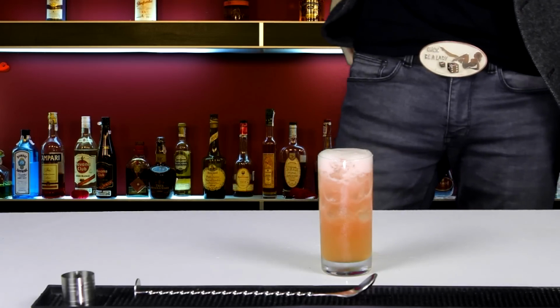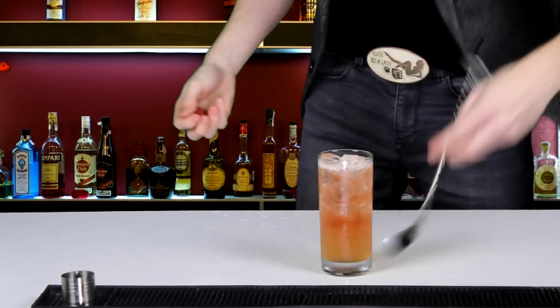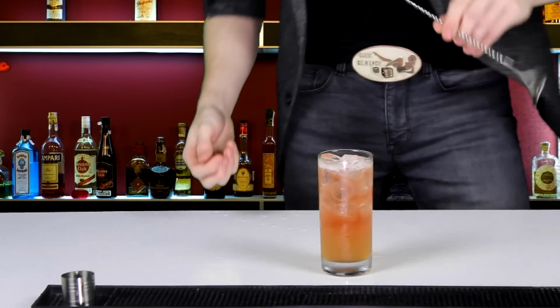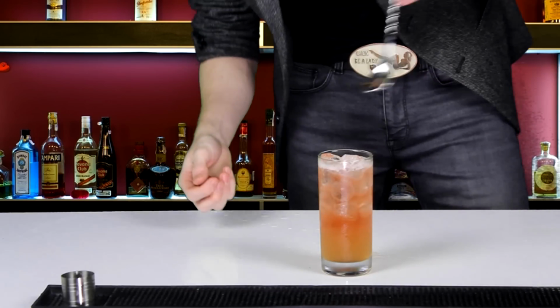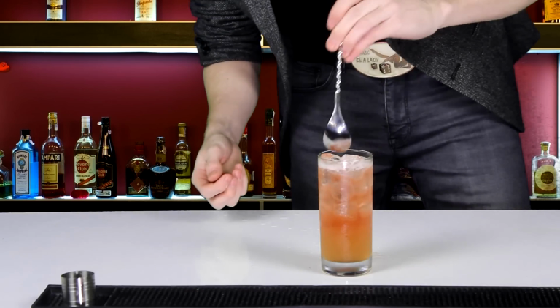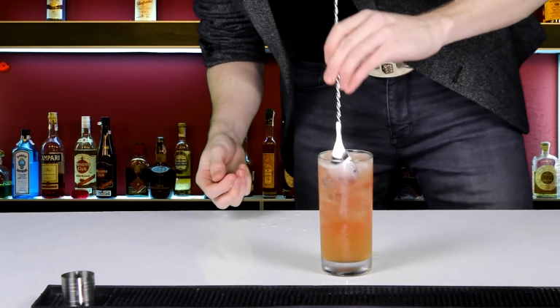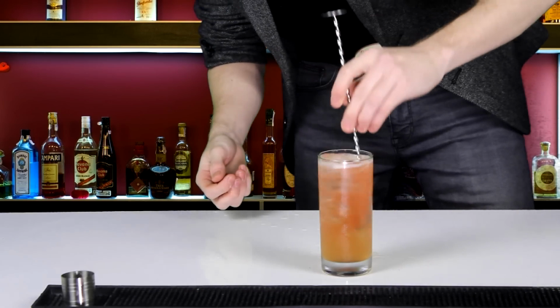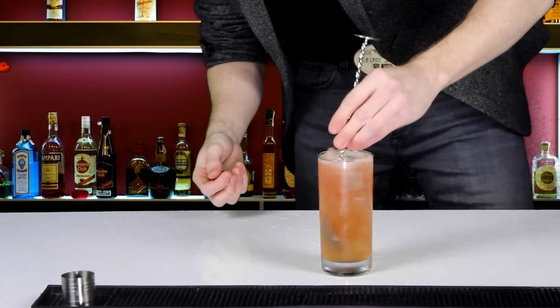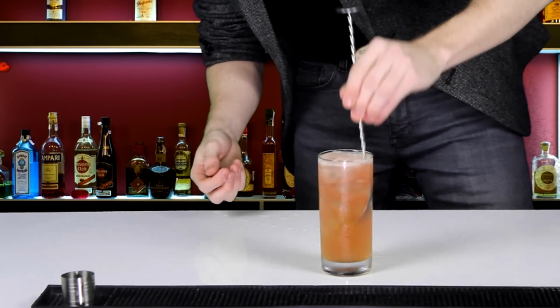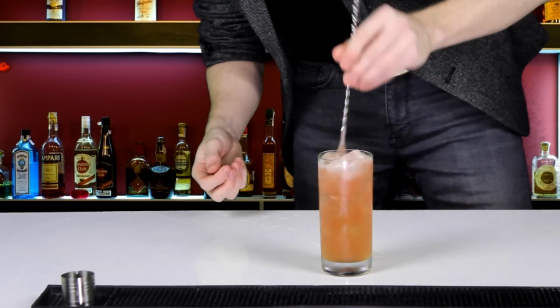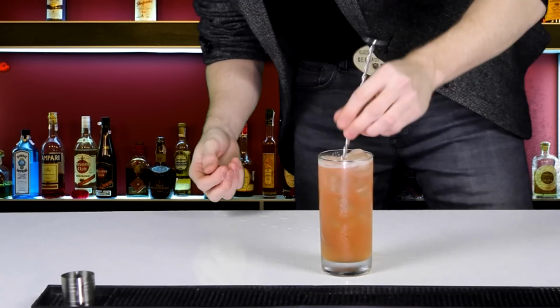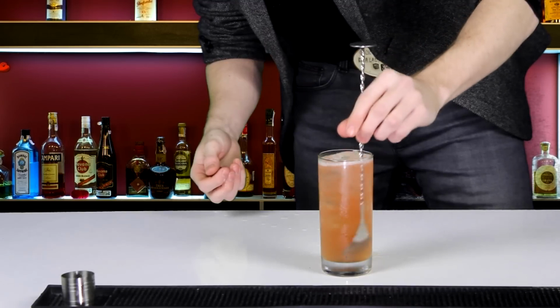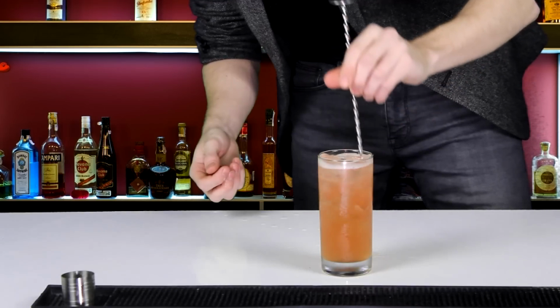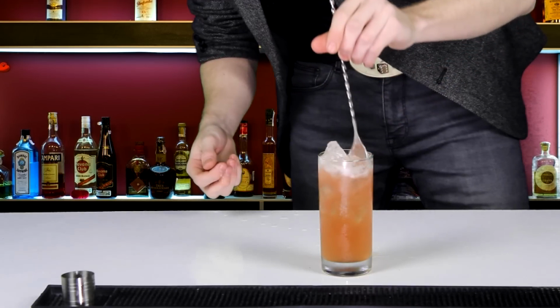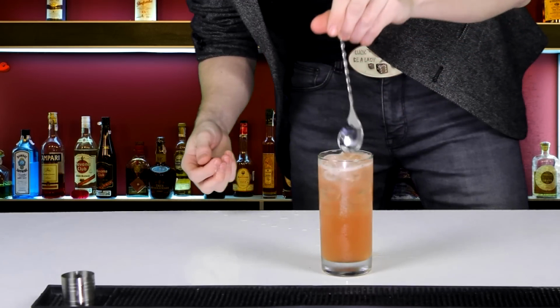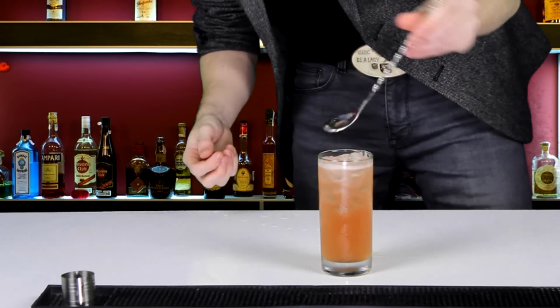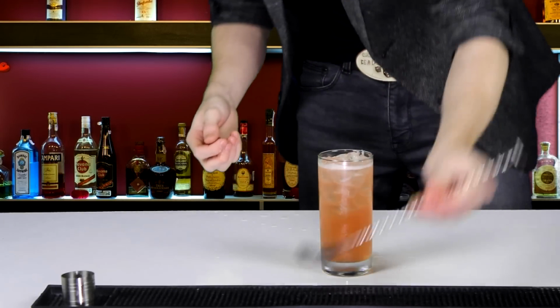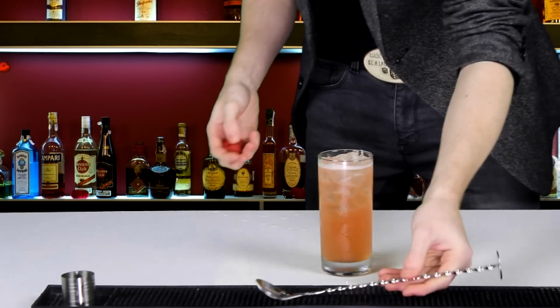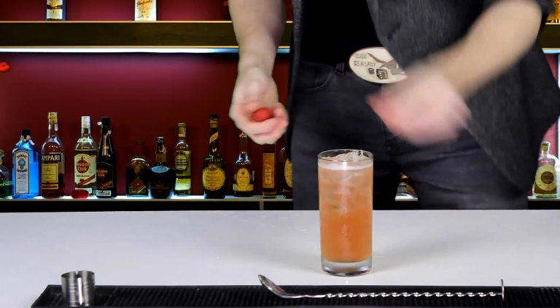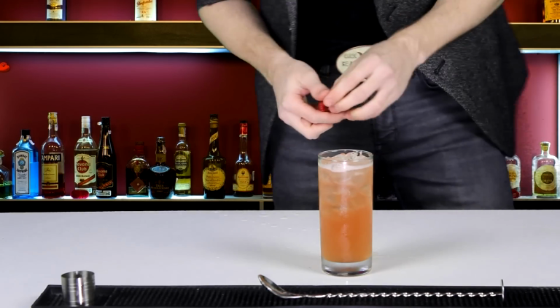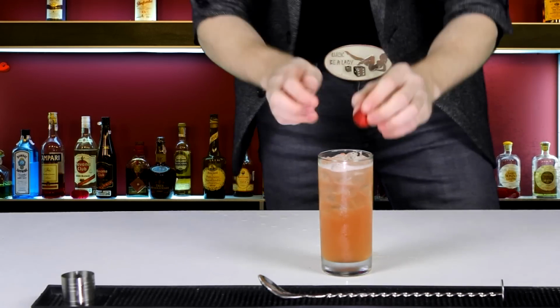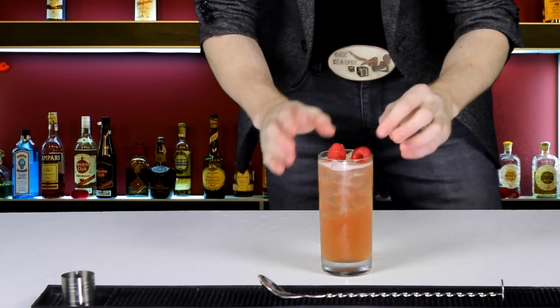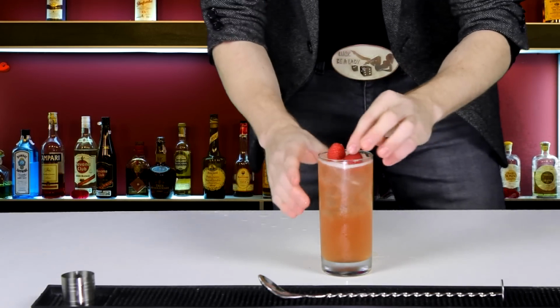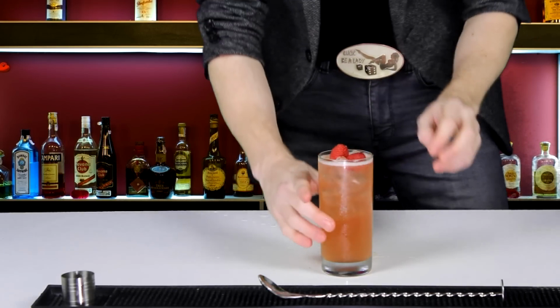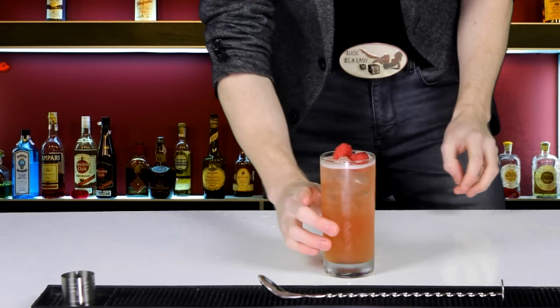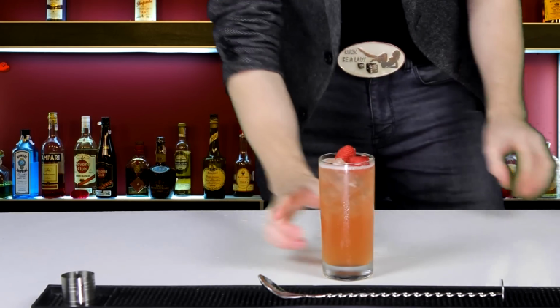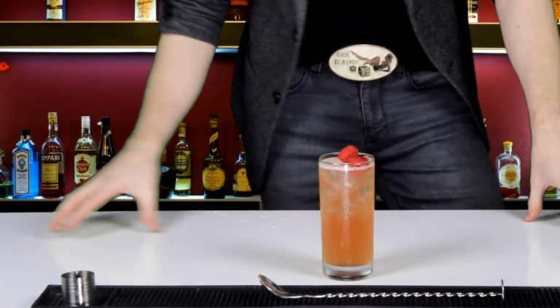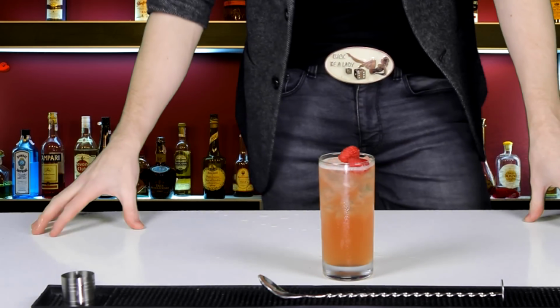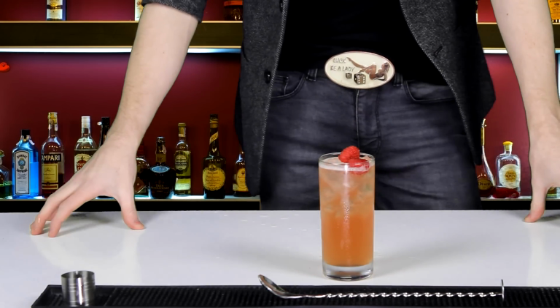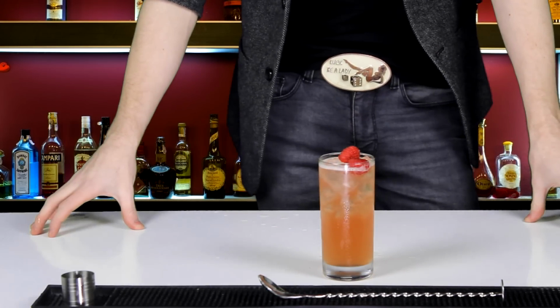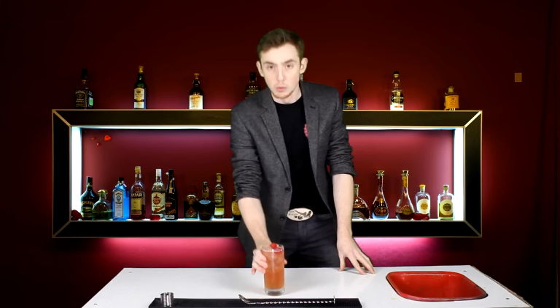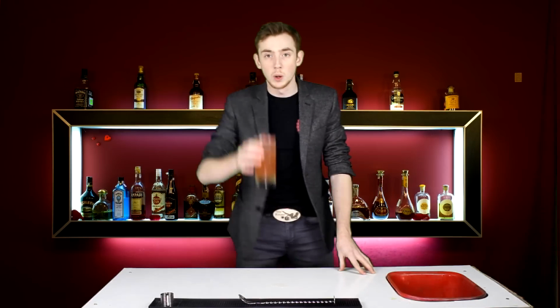Give it a bit of a stir just to mix the cider in with everything else. And then finish it off with a couple of raspberries — and there you have it, the FIFA Munster.